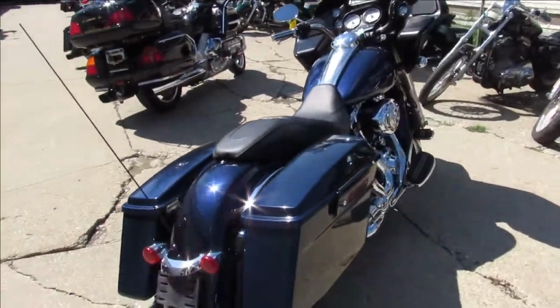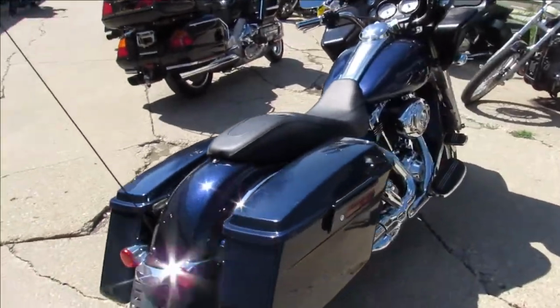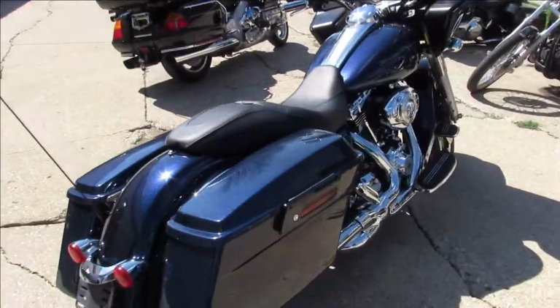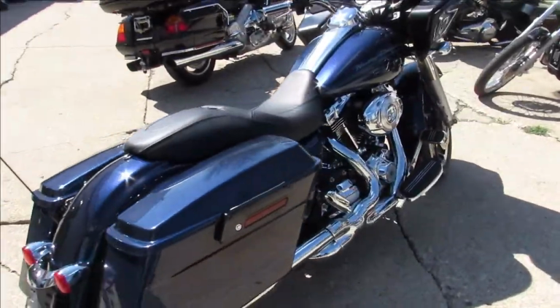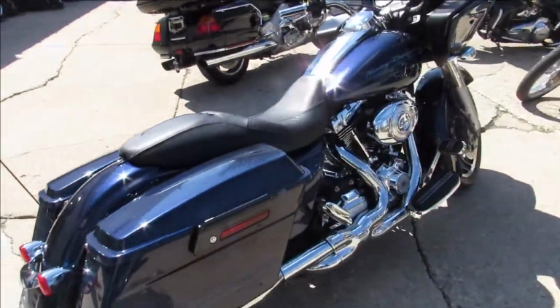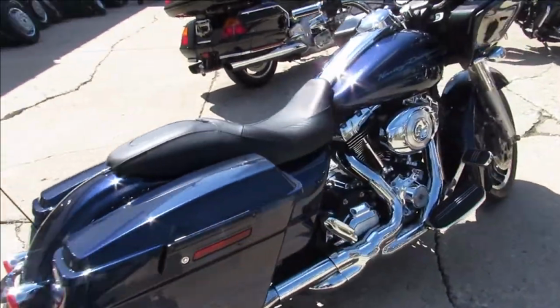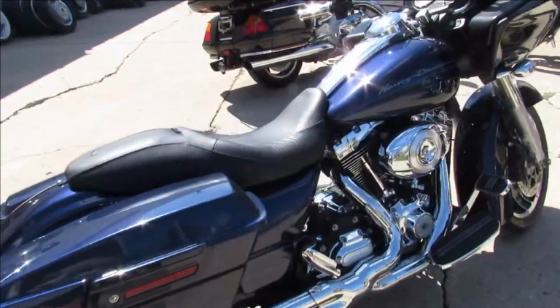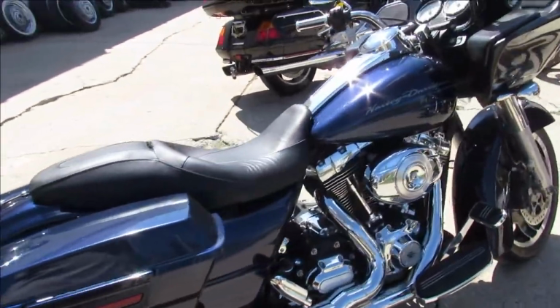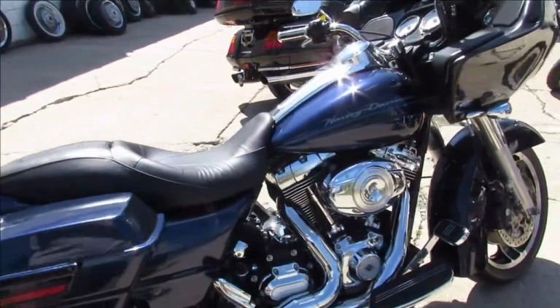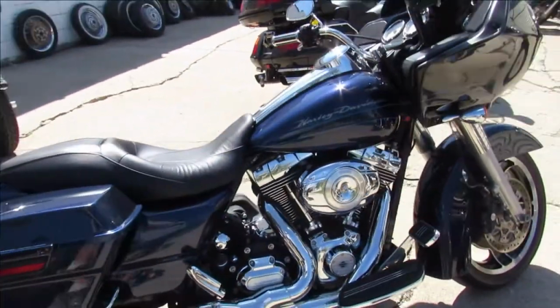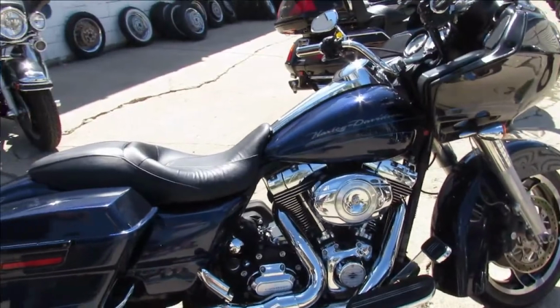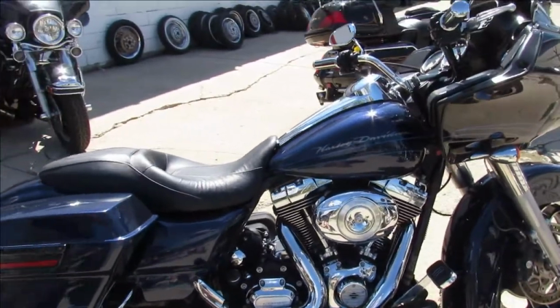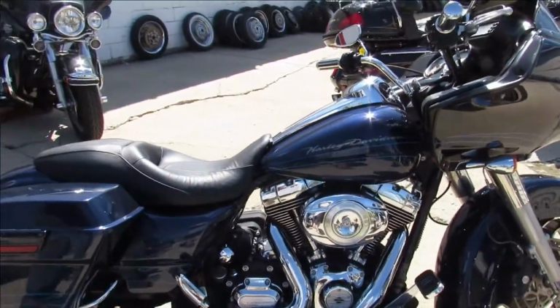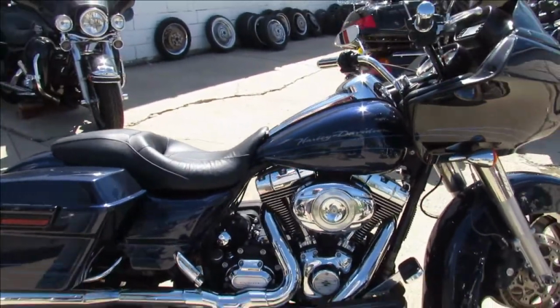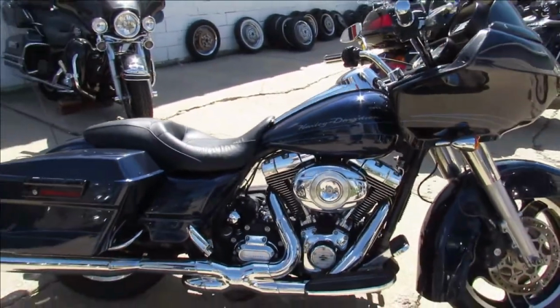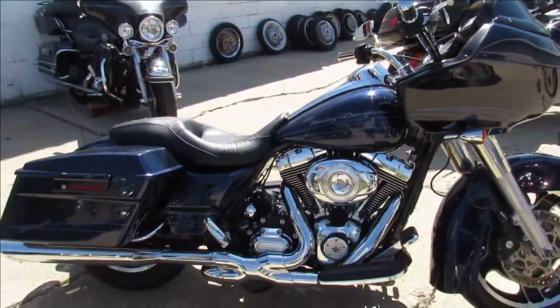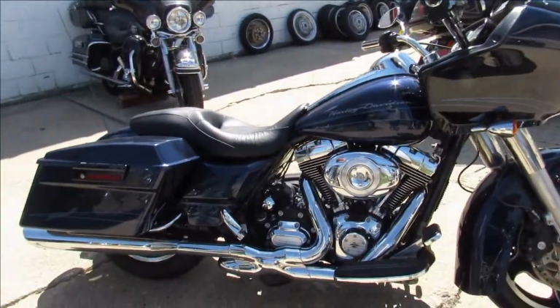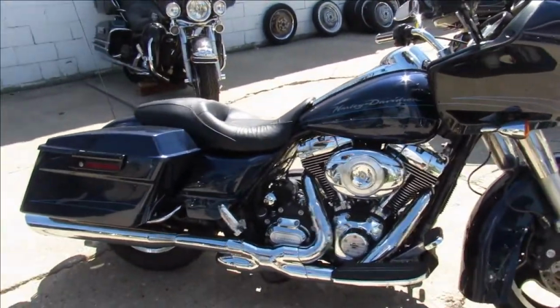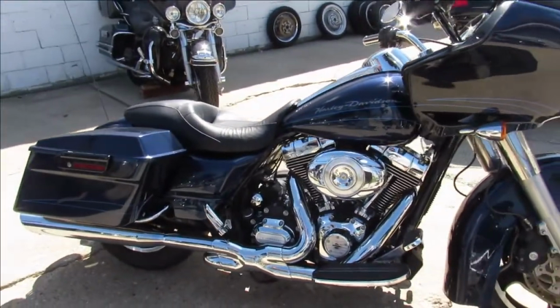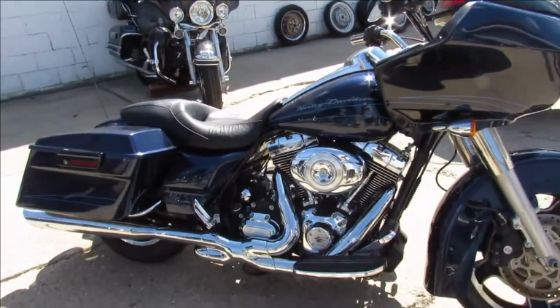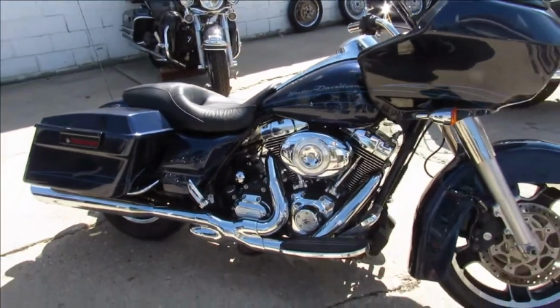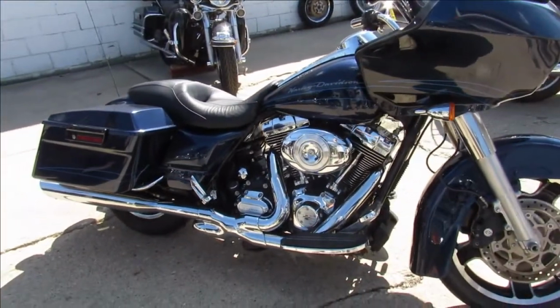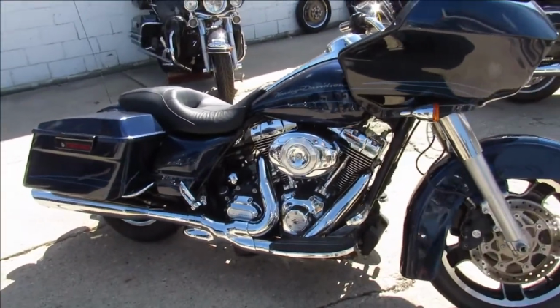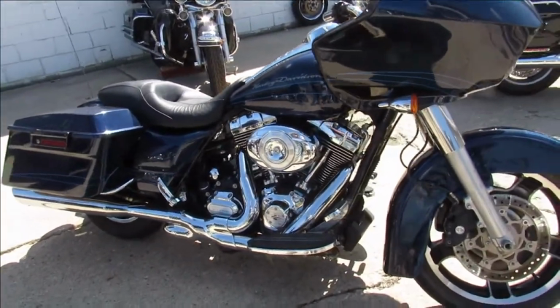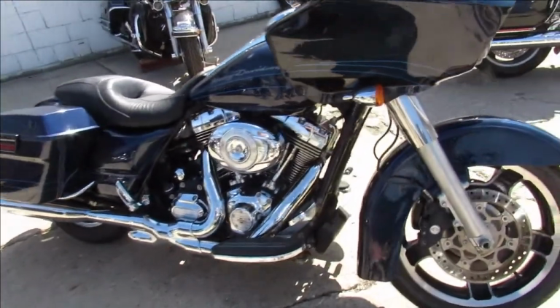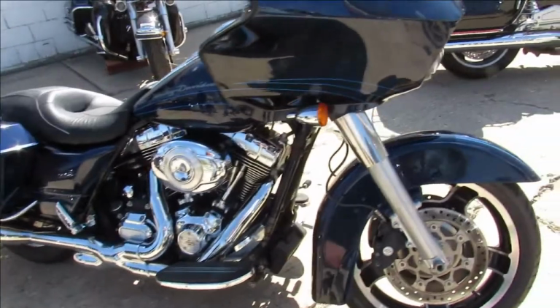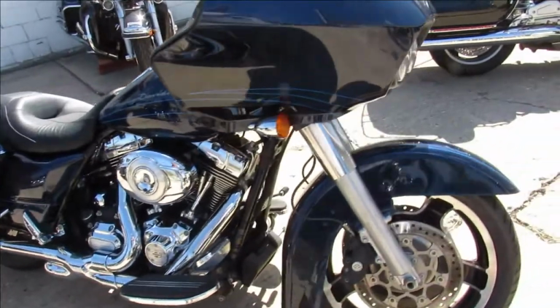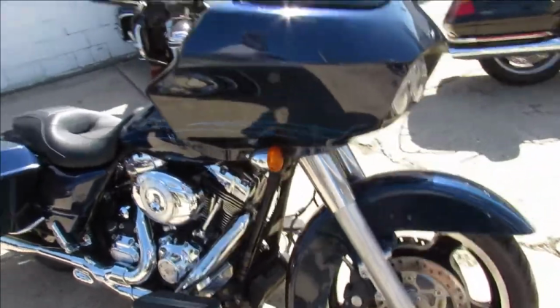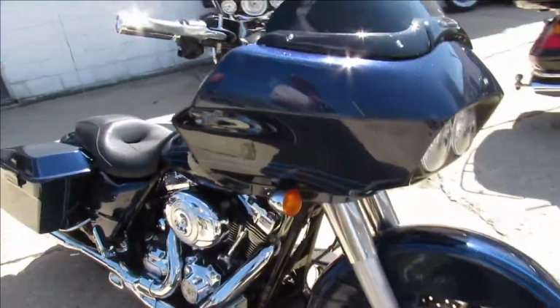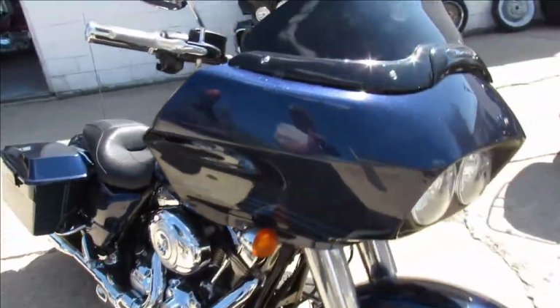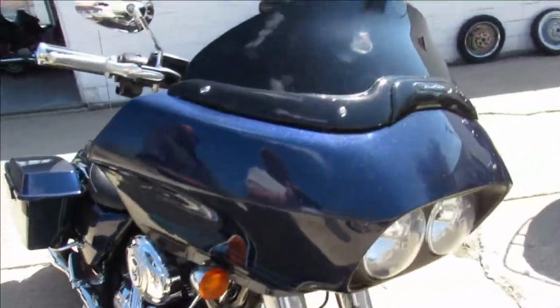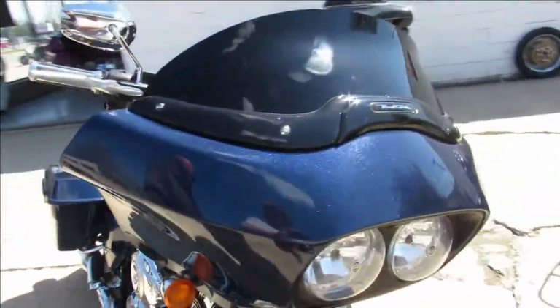This thing is clean. As we walk around it, it looks great. It's got the Vance & Hines pipes, loaded up with all the chrome, and those Vance & Hines sound great. Just been serviced at the dealership.